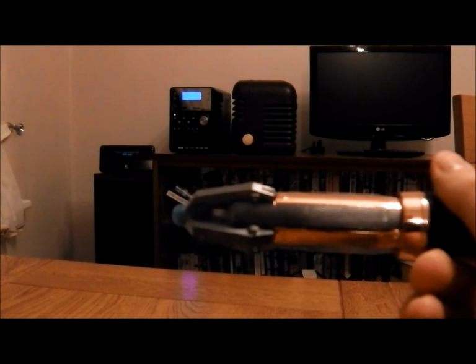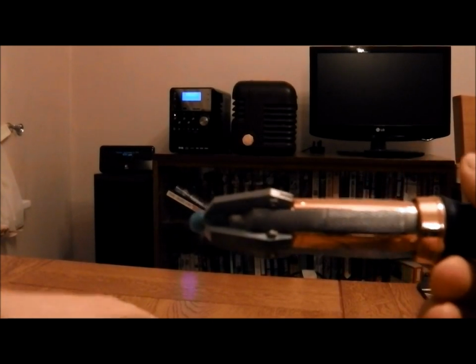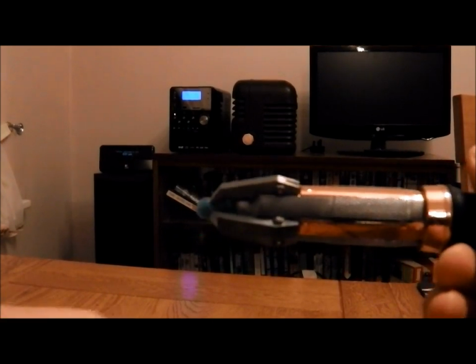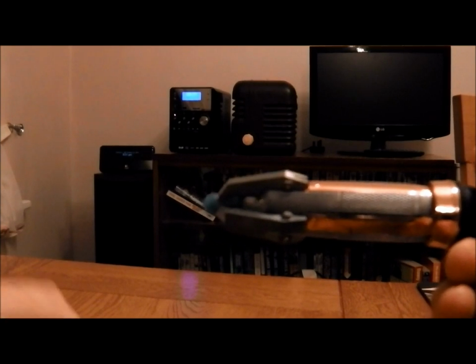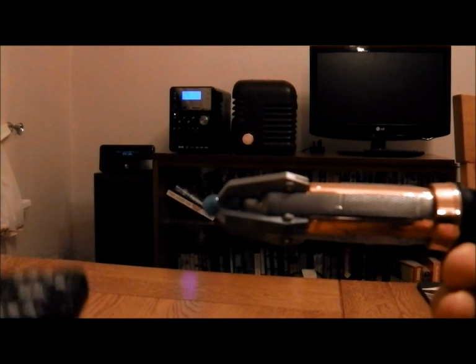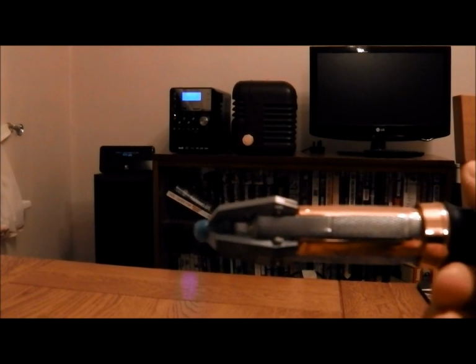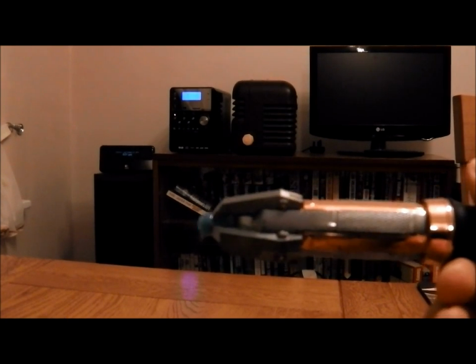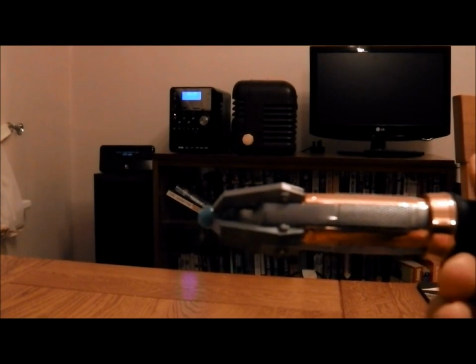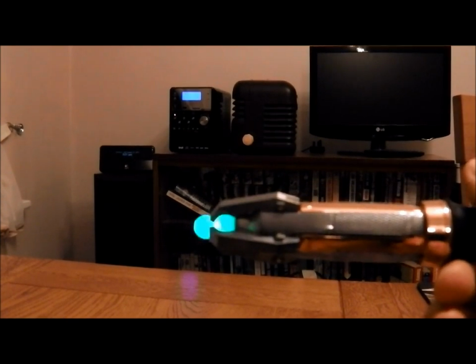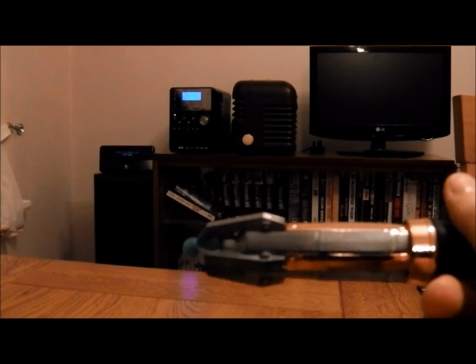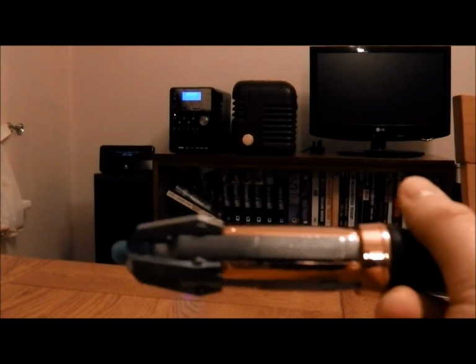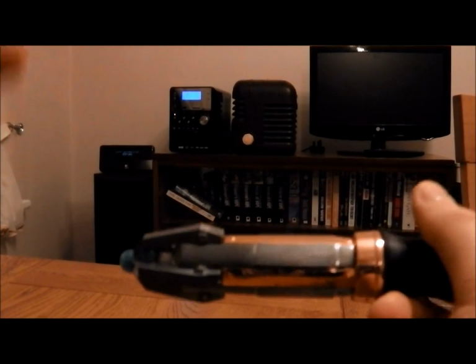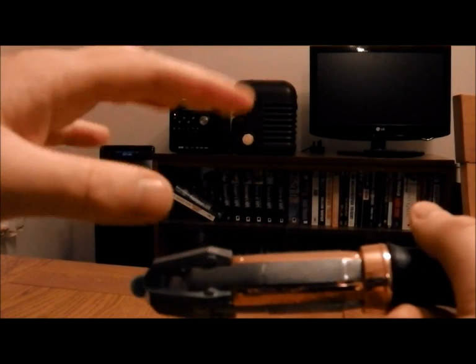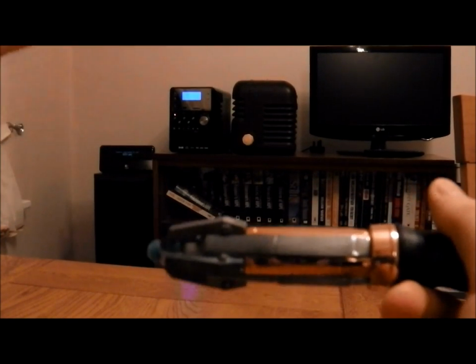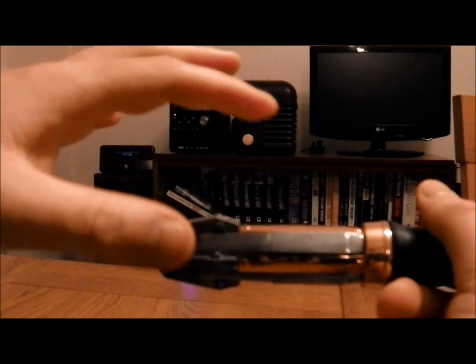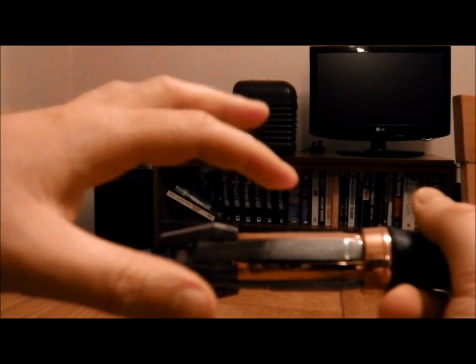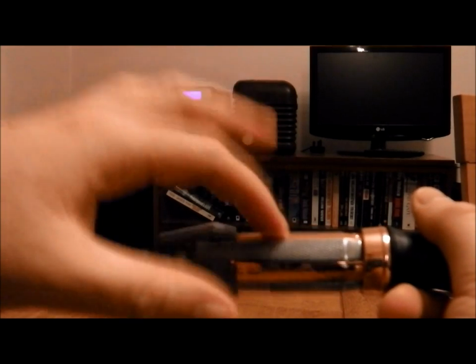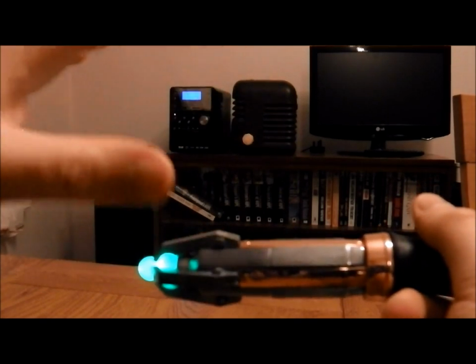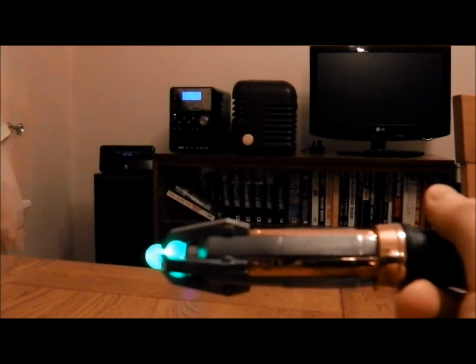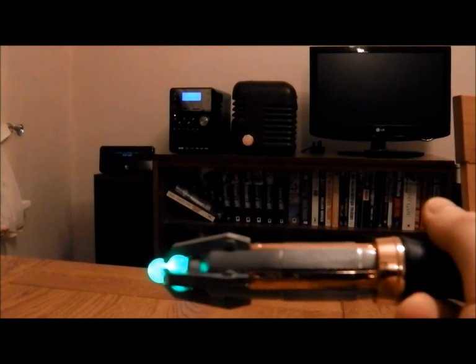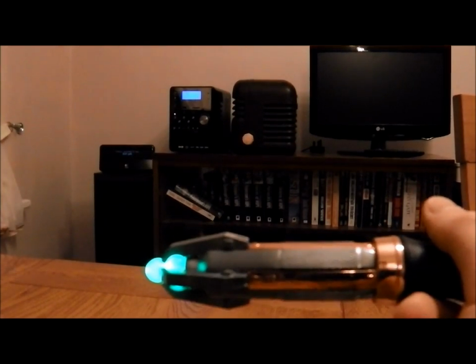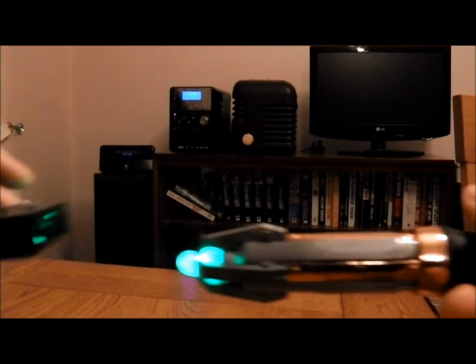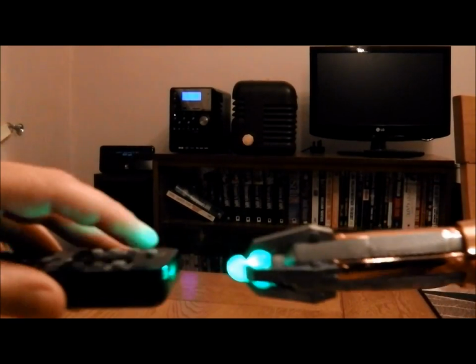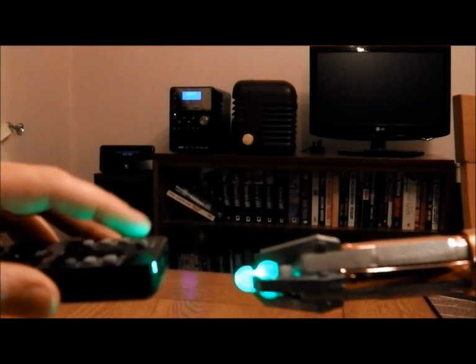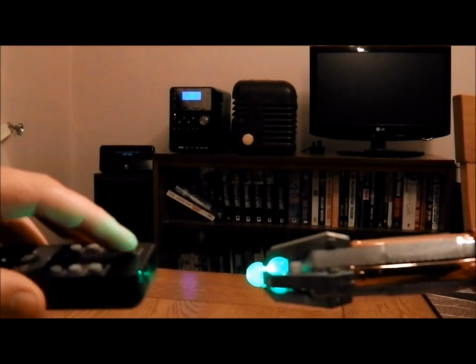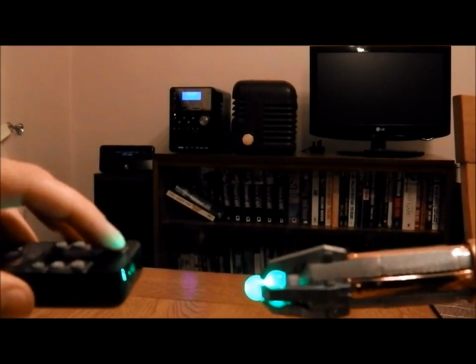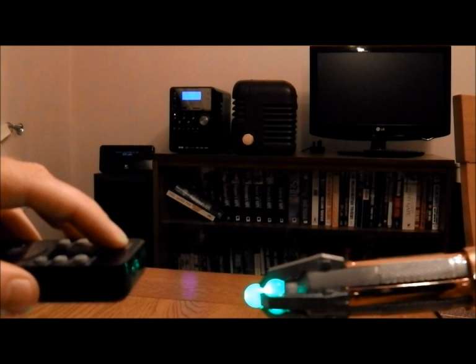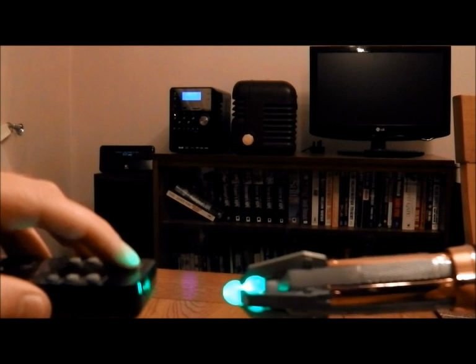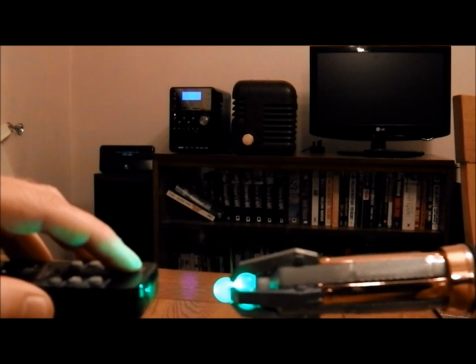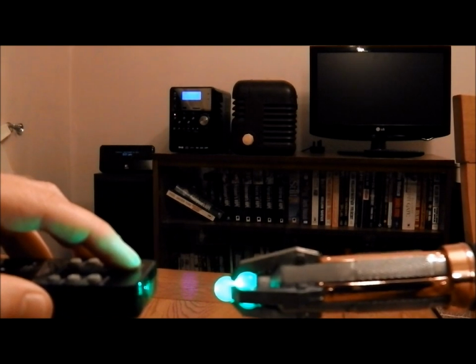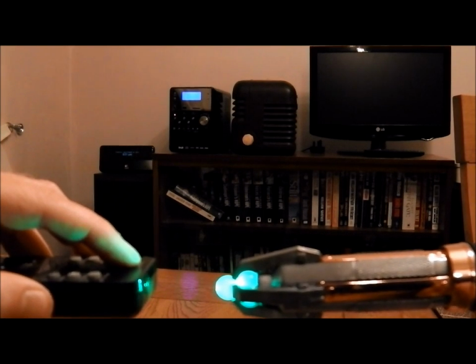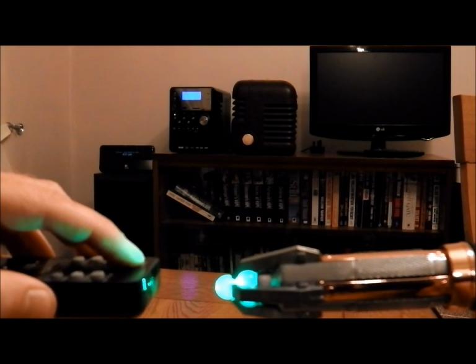So we're just going to use a couple of remotes here. Whichever command you want to use, we're going to do a tap on the top. You take your infrared remote and press the button.